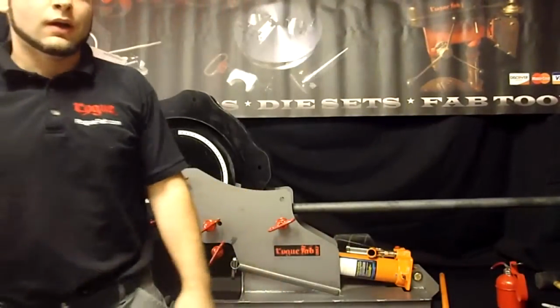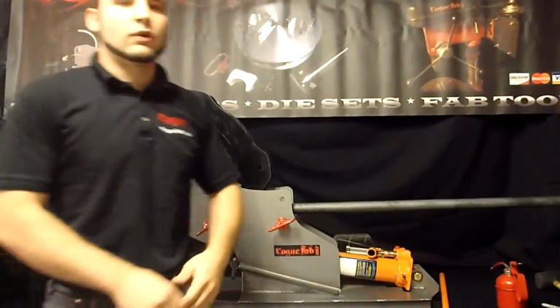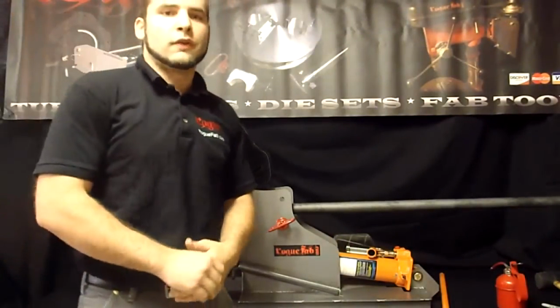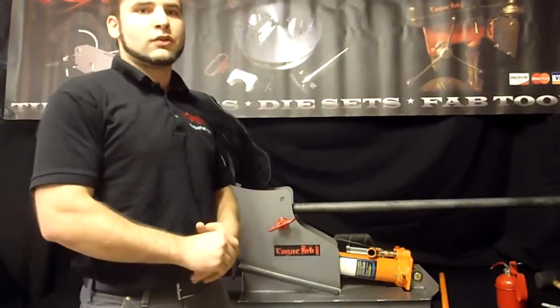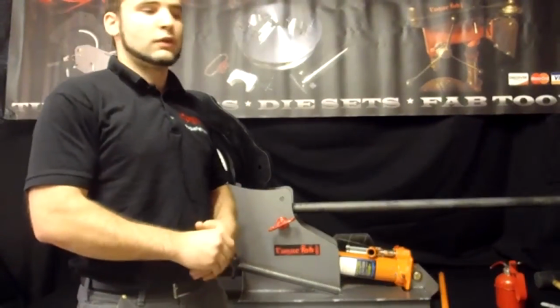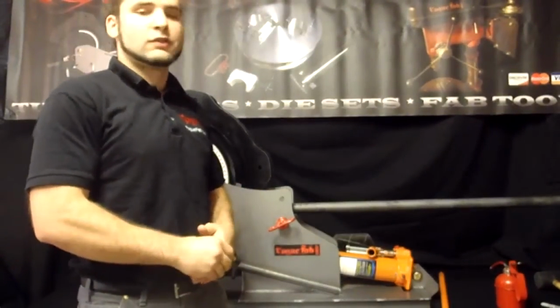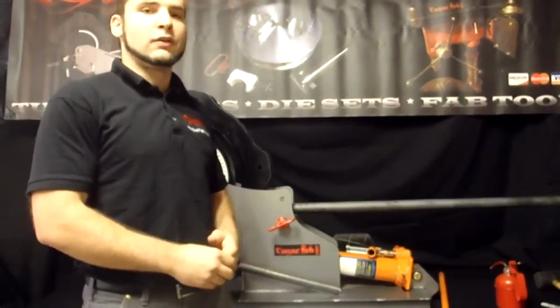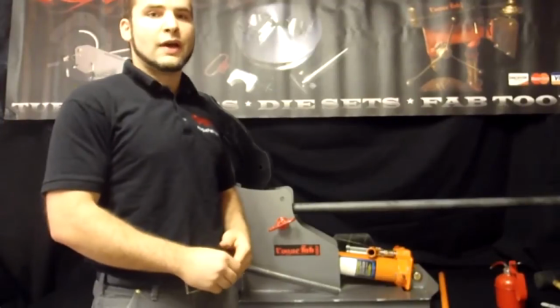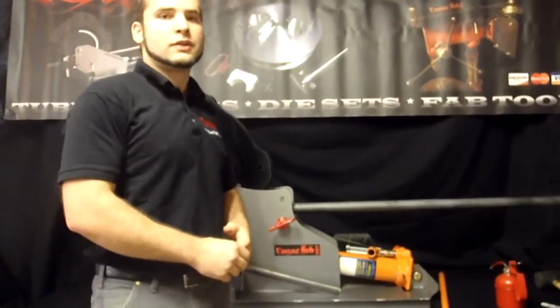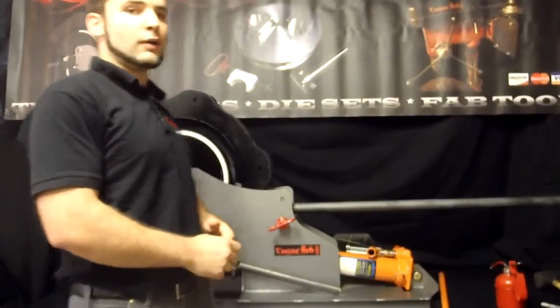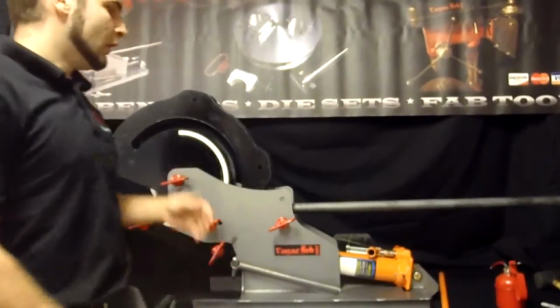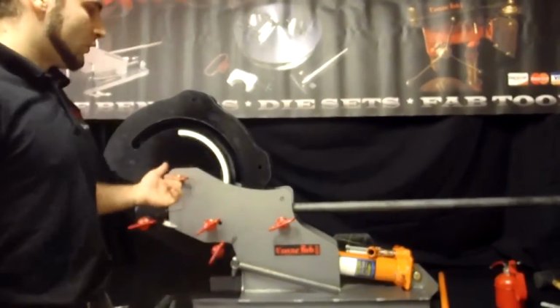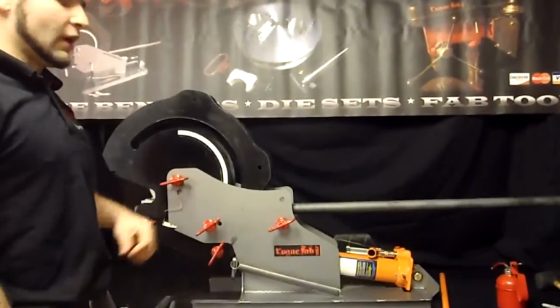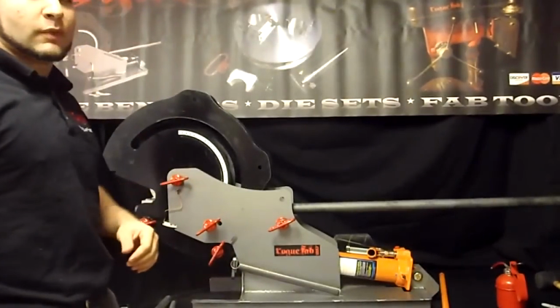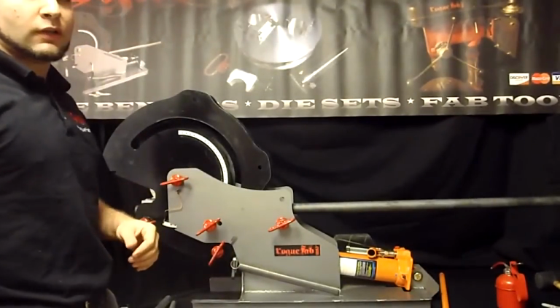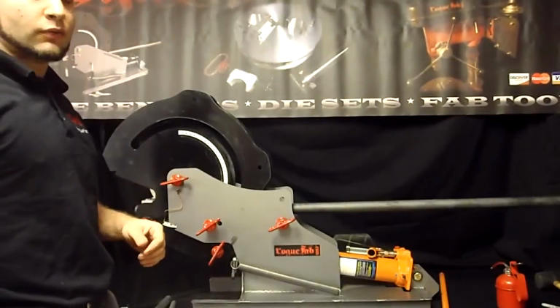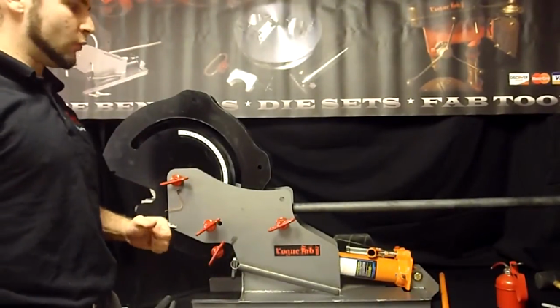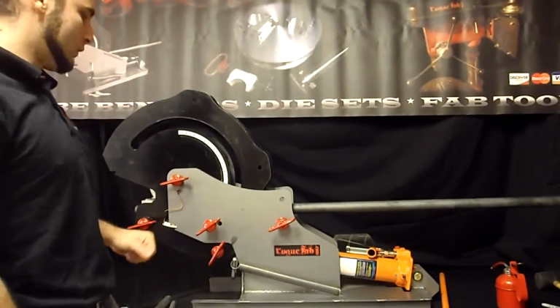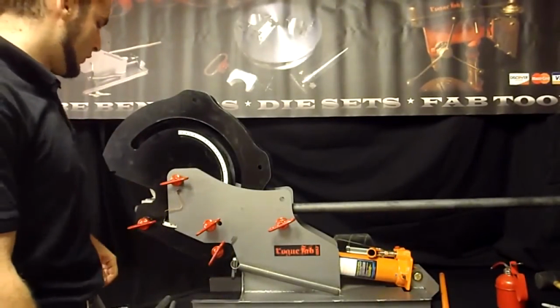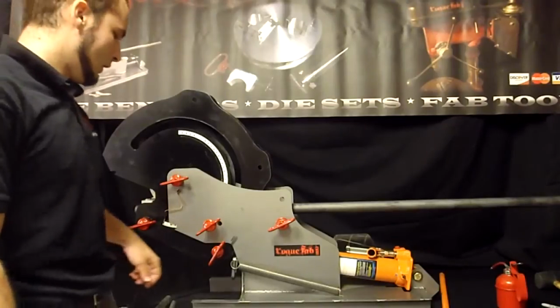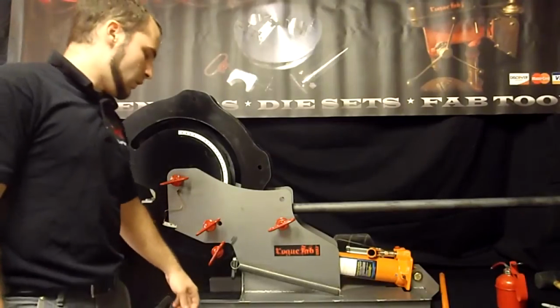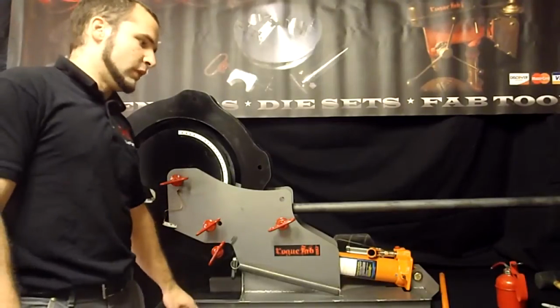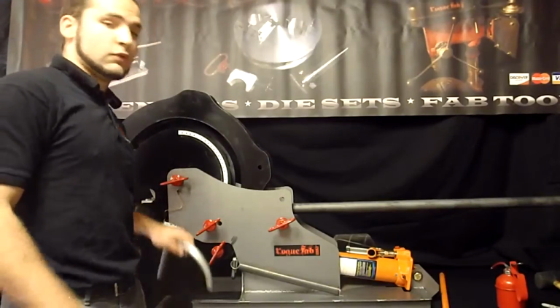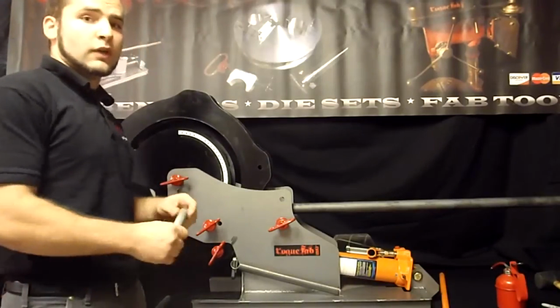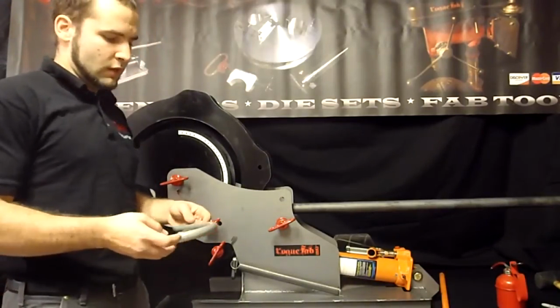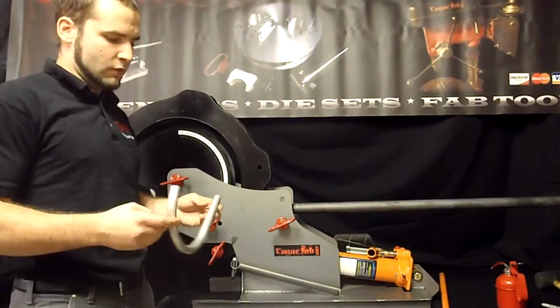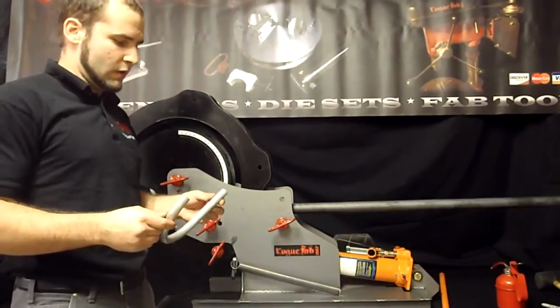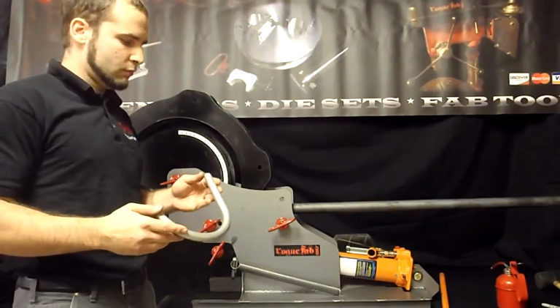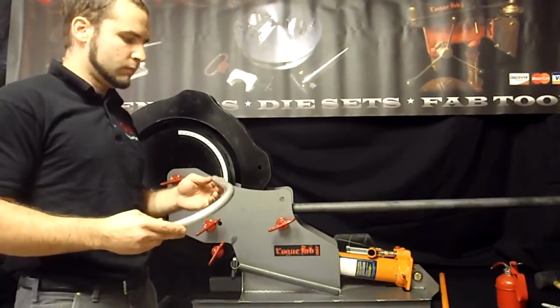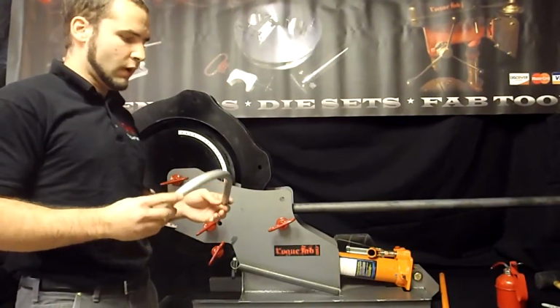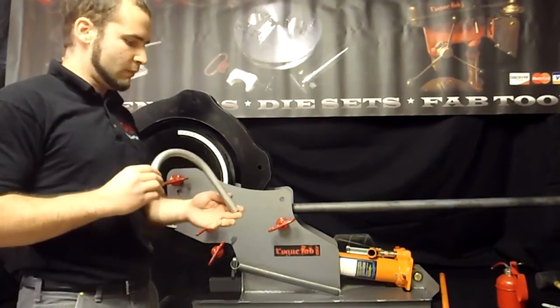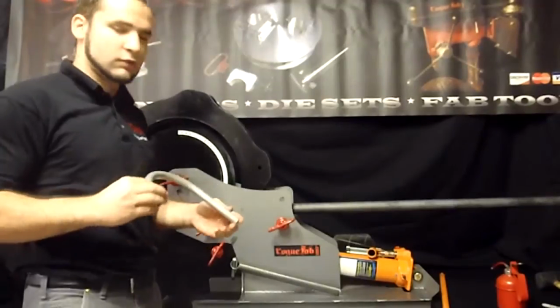Hi, I'm Joe with Rogue Fabrication. You can visit us online at roguefab.com. This is a Rogue Alpha tubing bender. We started making more videos on this recently. You guys are familiar with this tool already and know that it can make pretty high quality bends on small material.